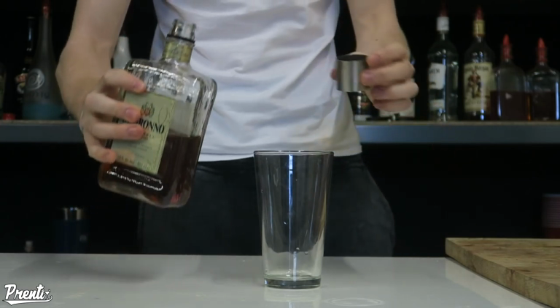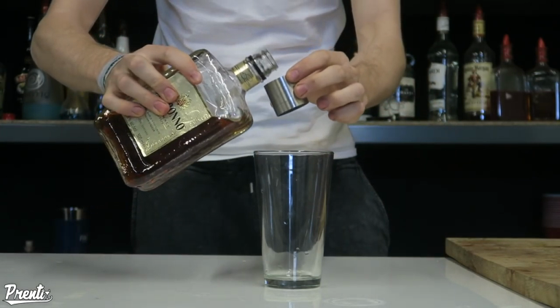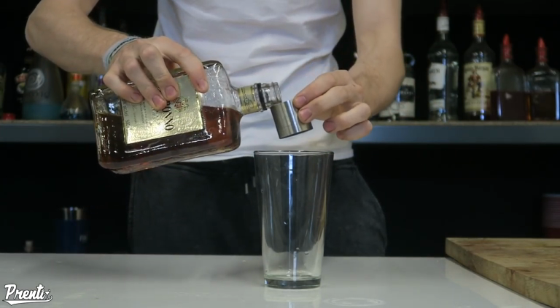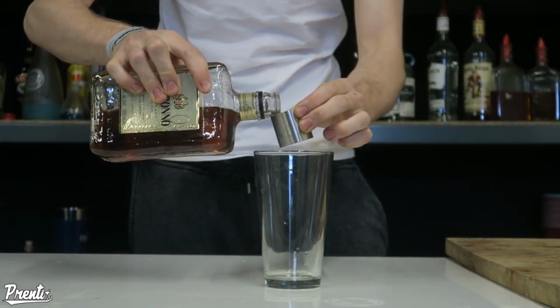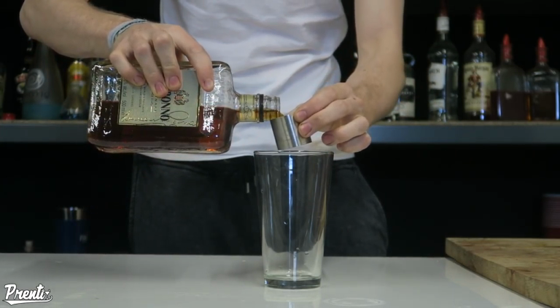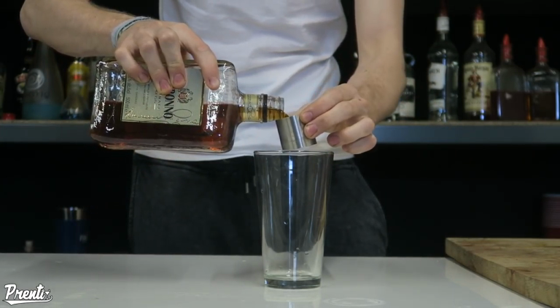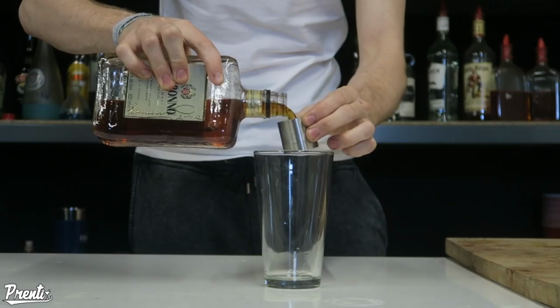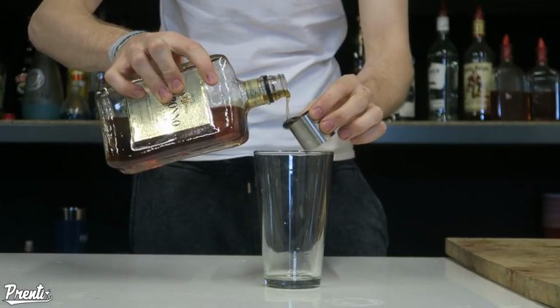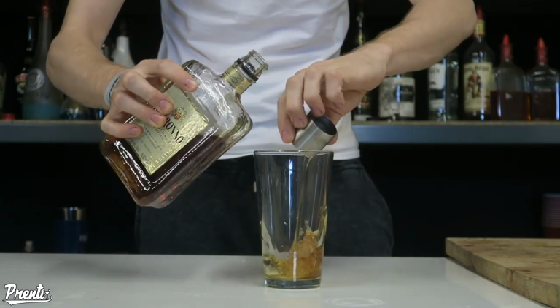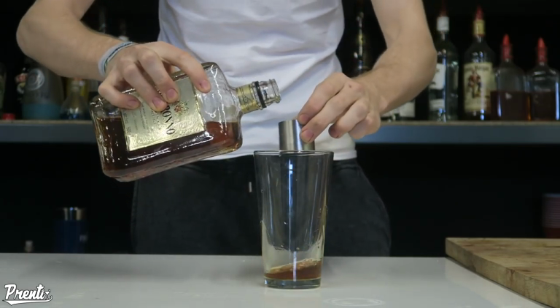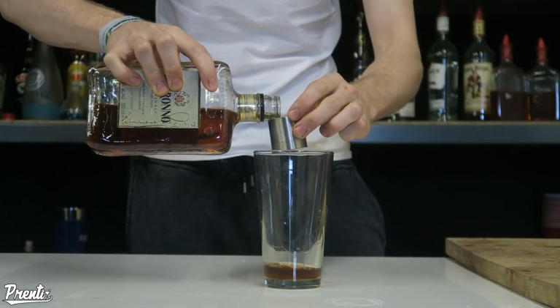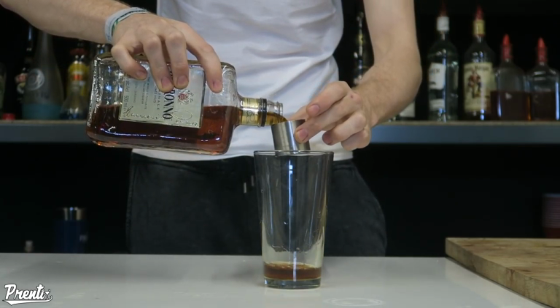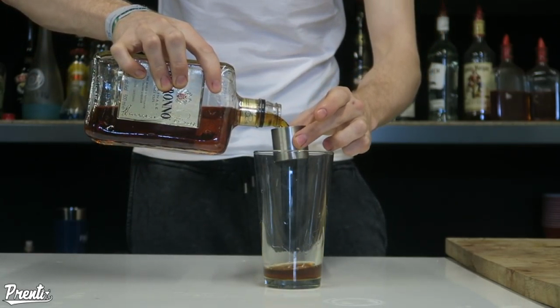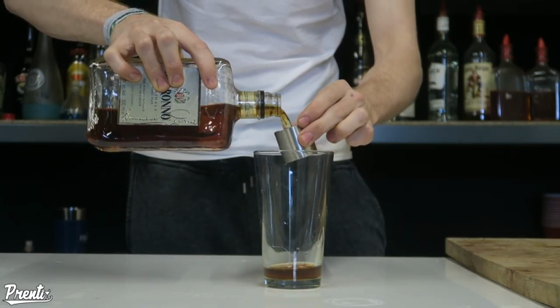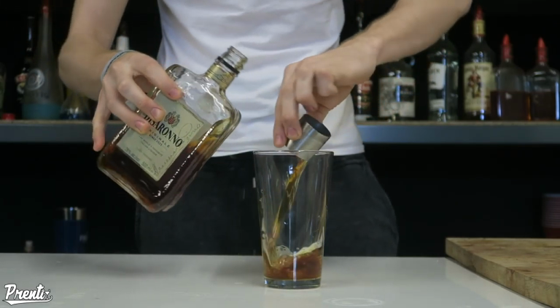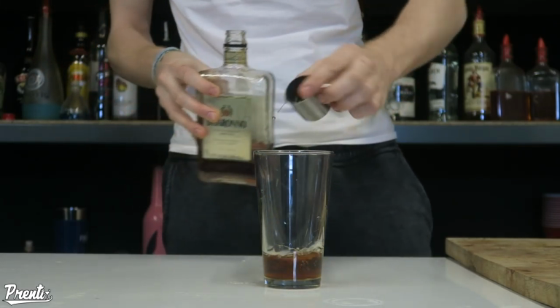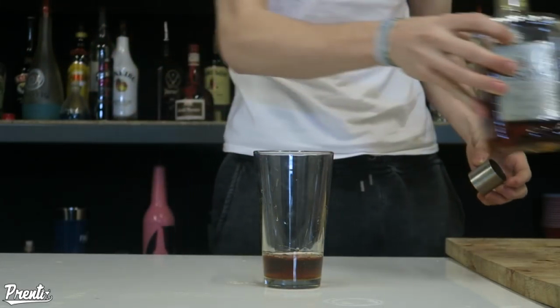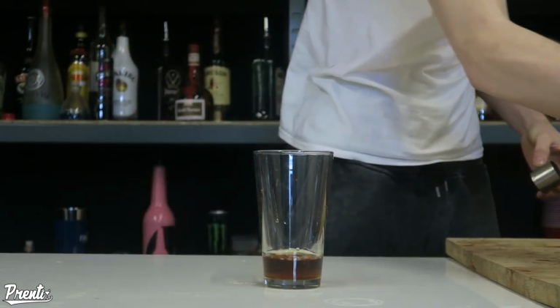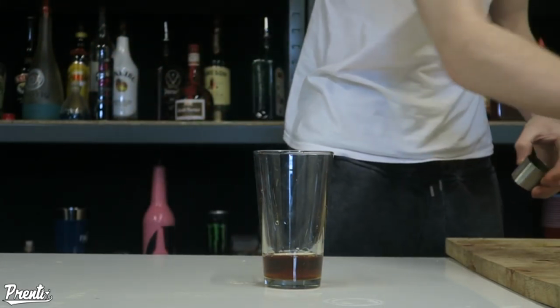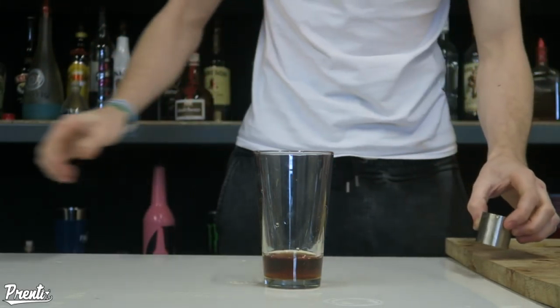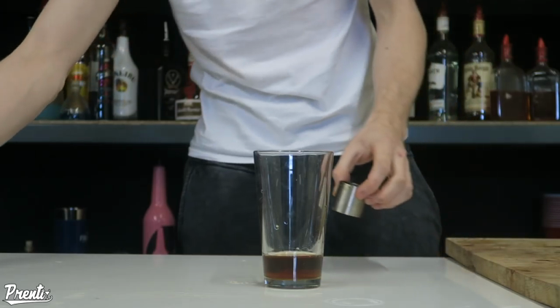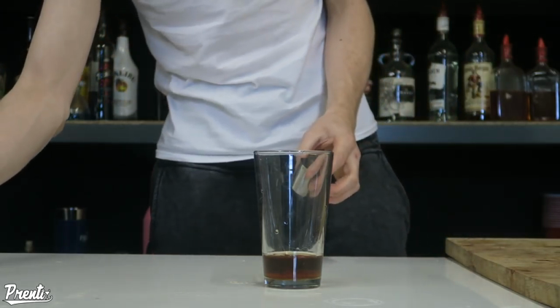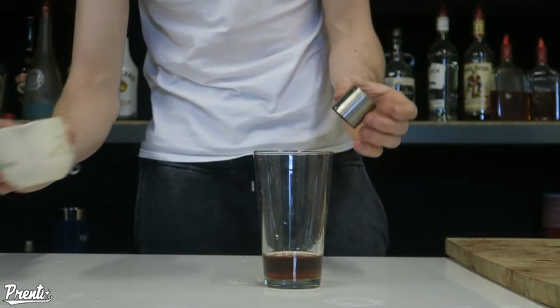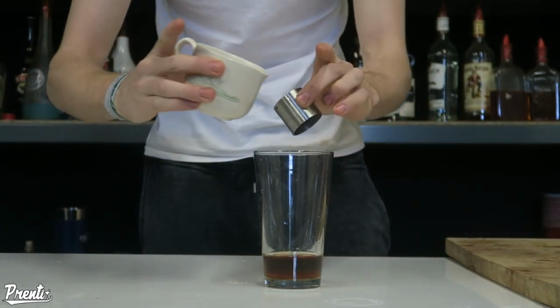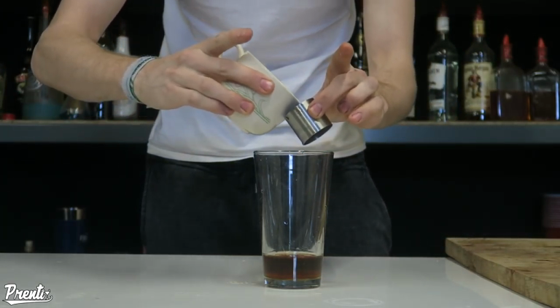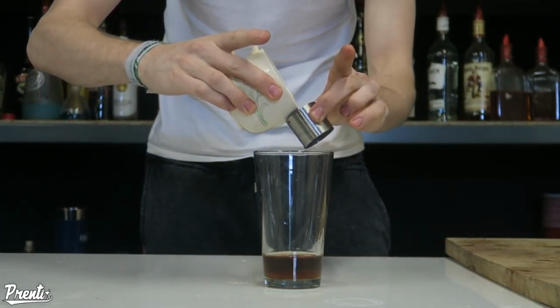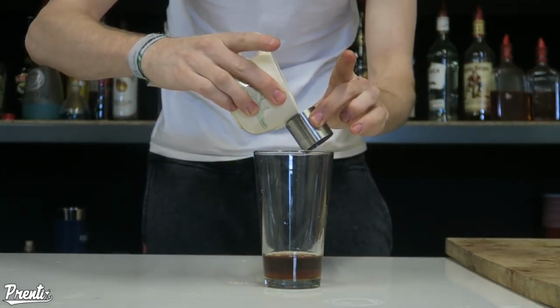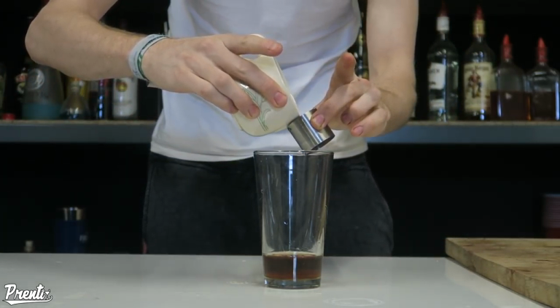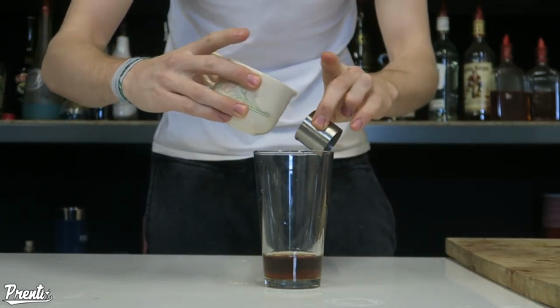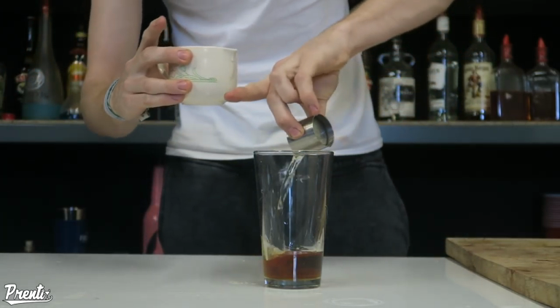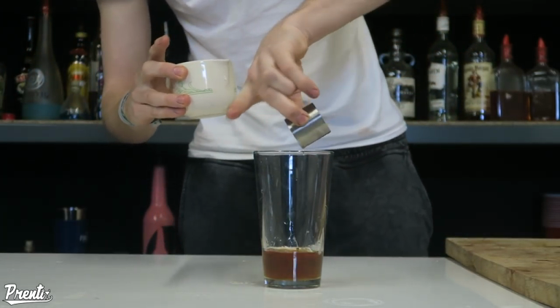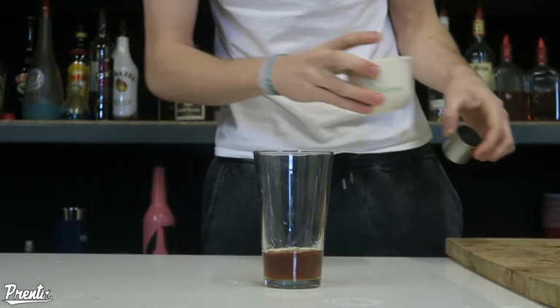Going to start off with two full shots of Amaretto de Serrano — two shots in there. Then to that we're going to add a half shot of sugar syrup.